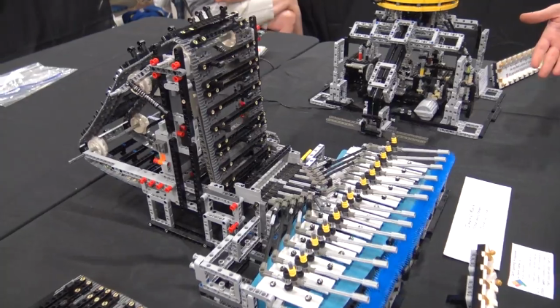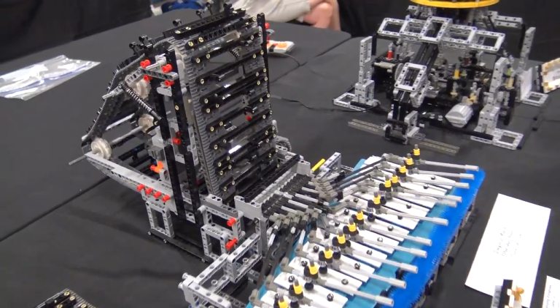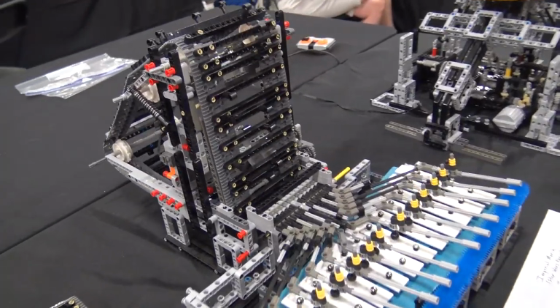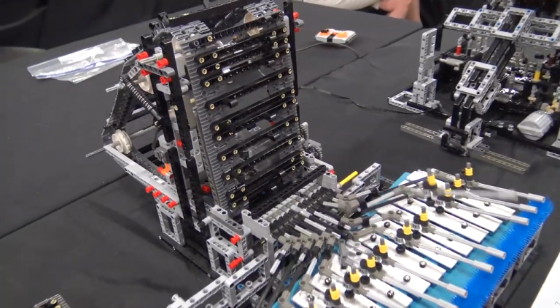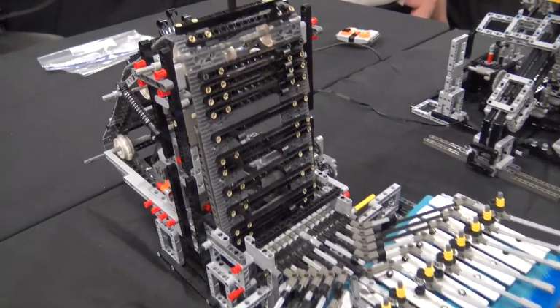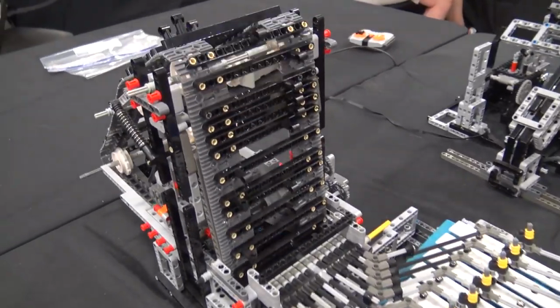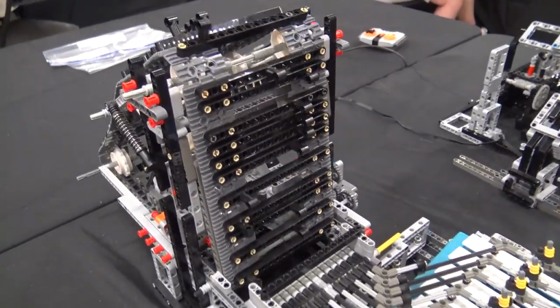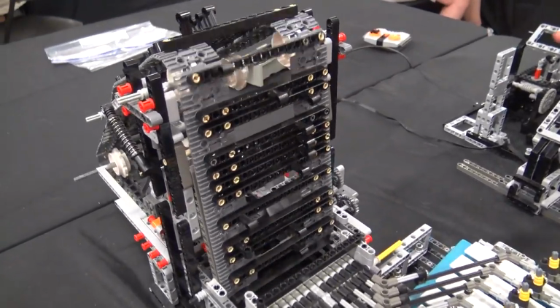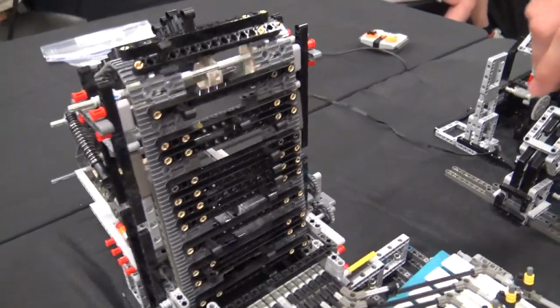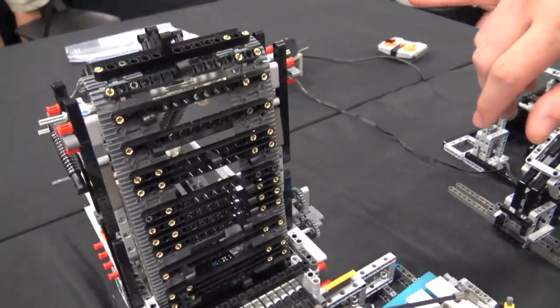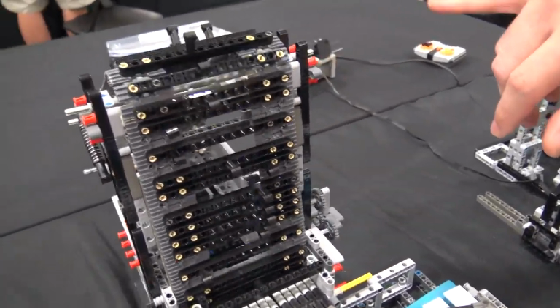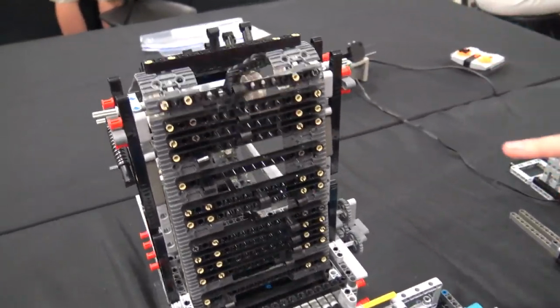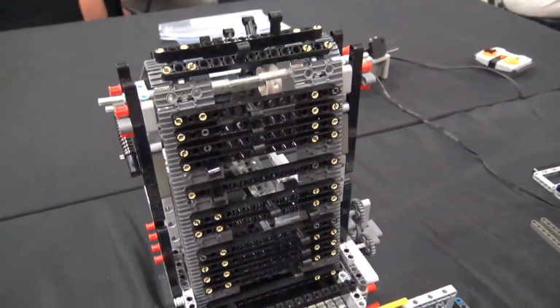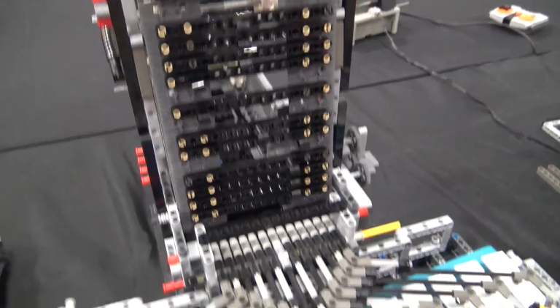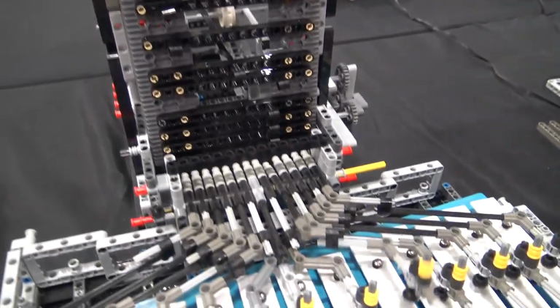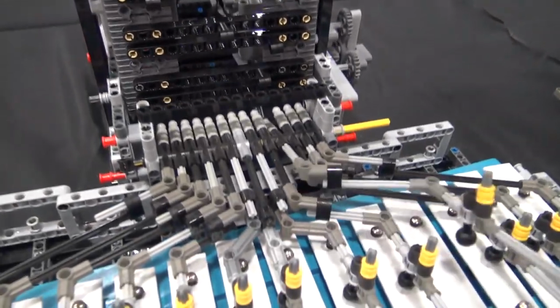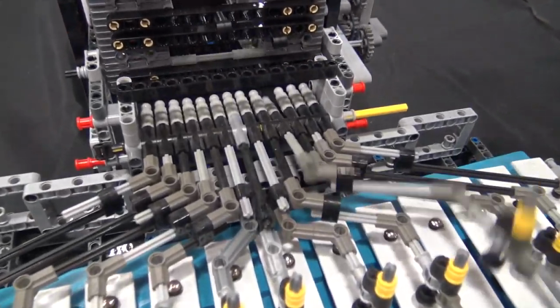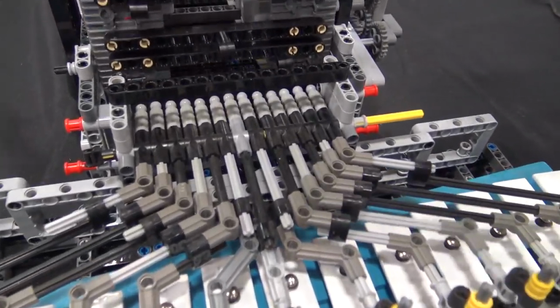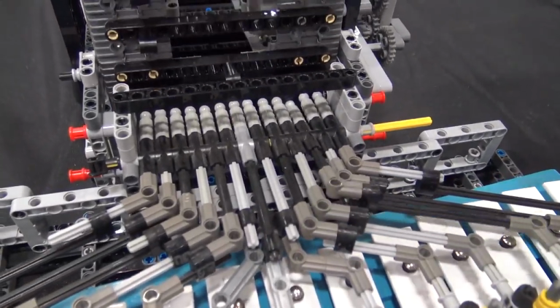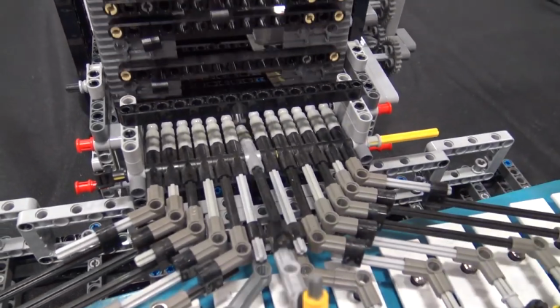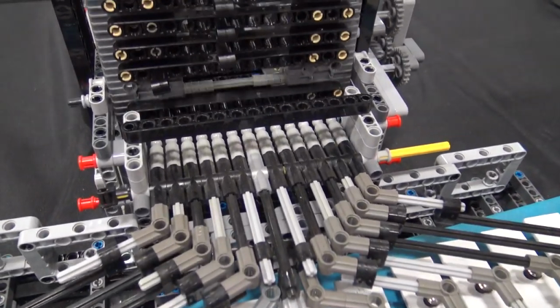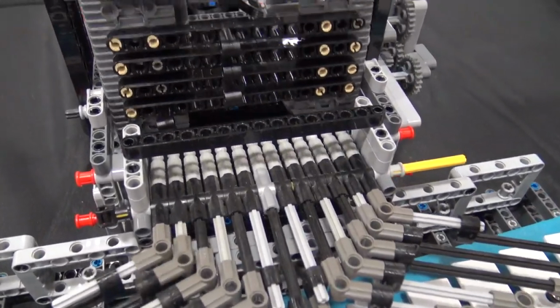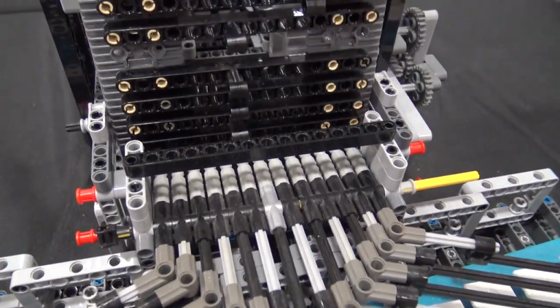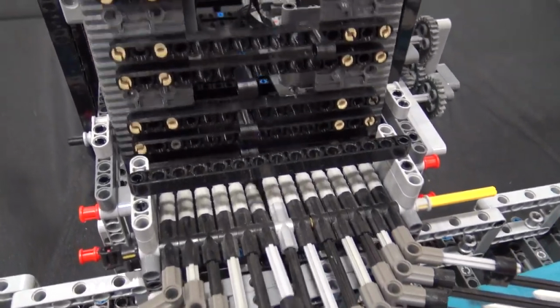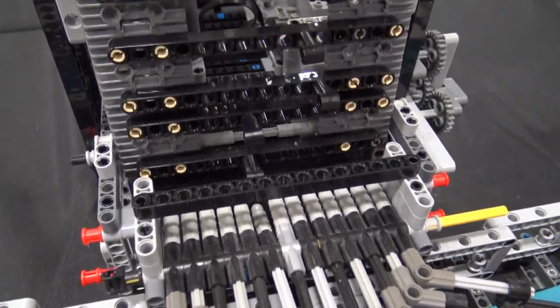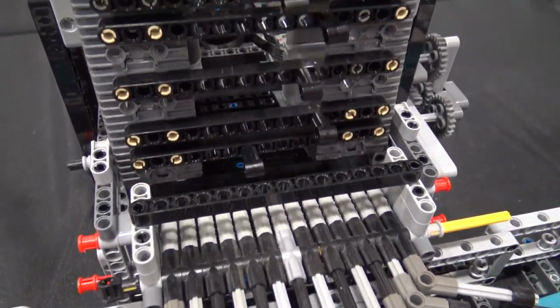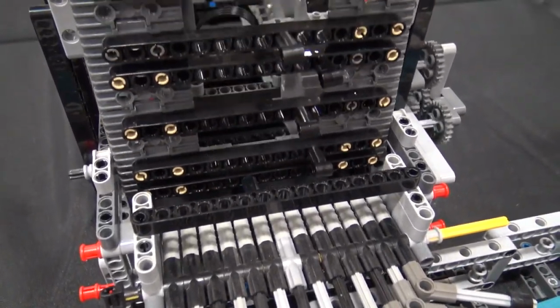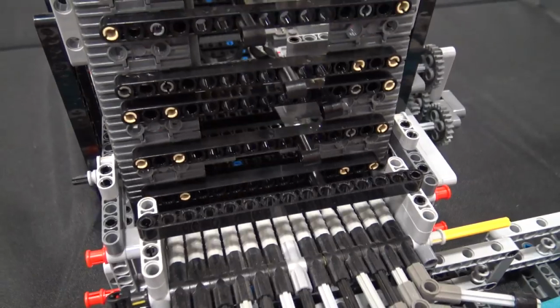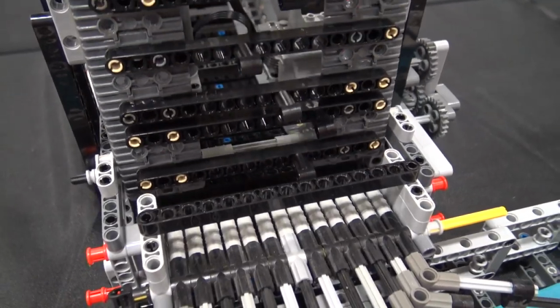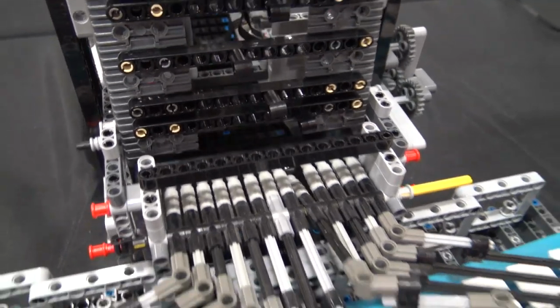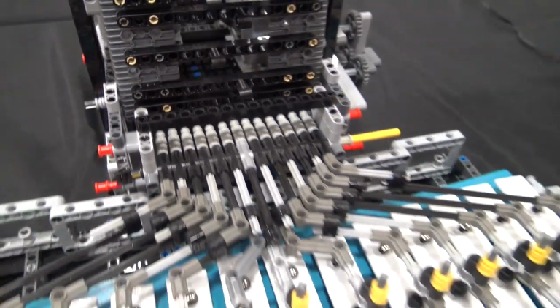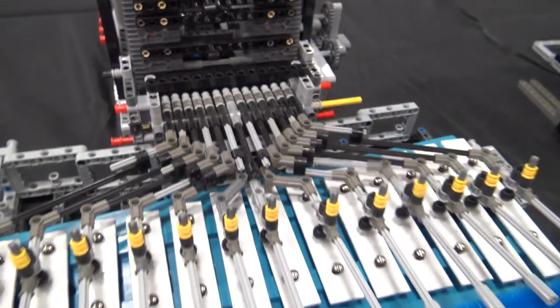It has 13 notes. Basically the tracks just come around, each one of these just hits a specific note, and then it's just a matter of putting them in the right pattern for the song.